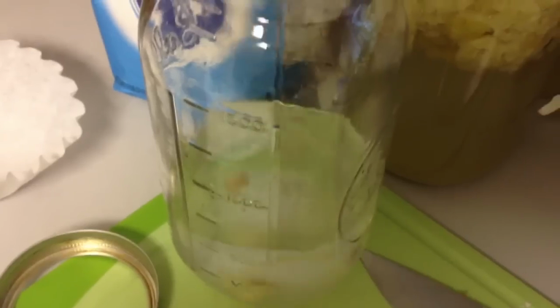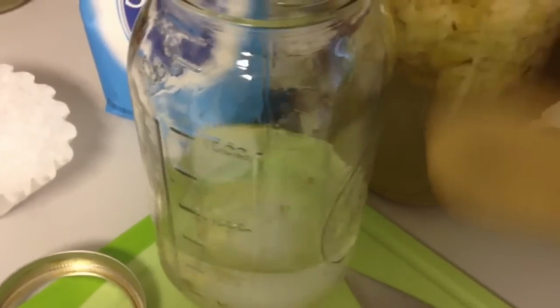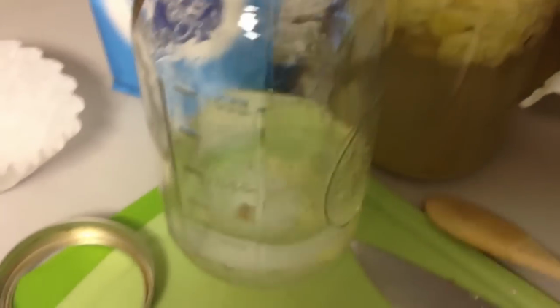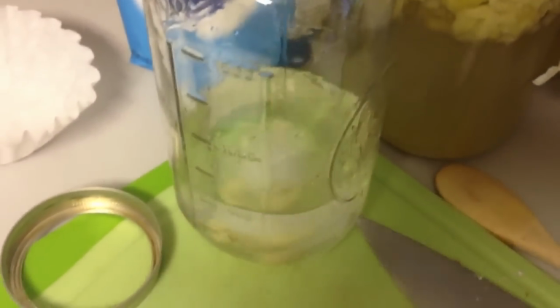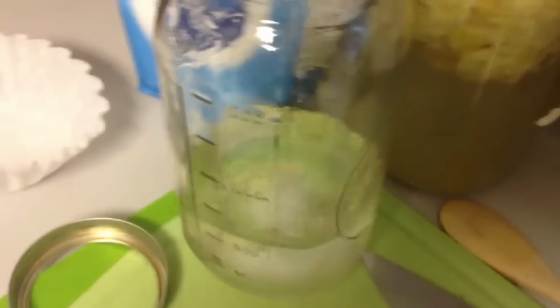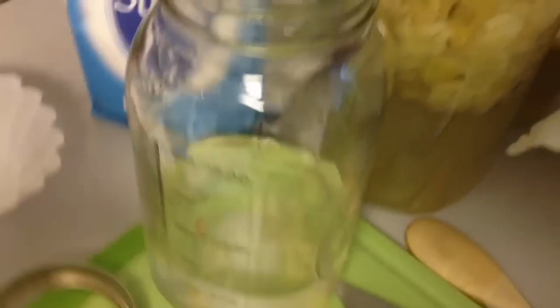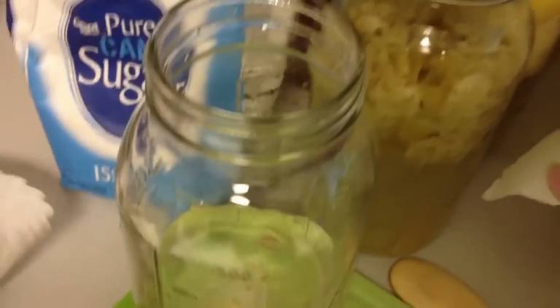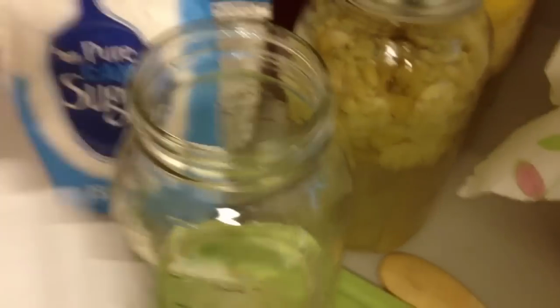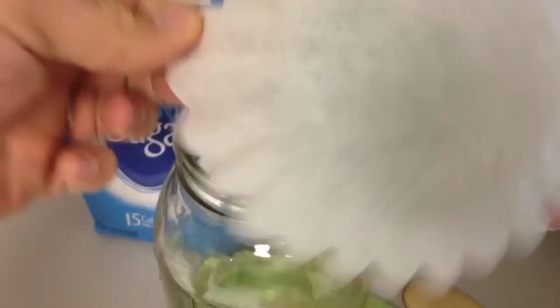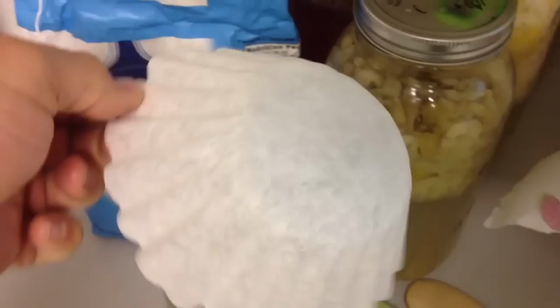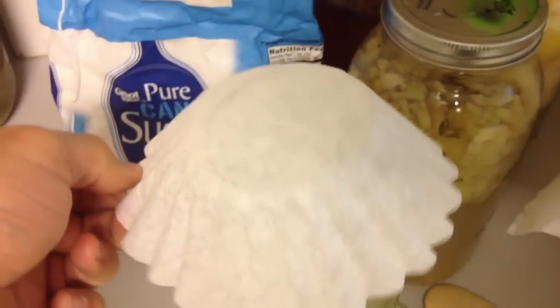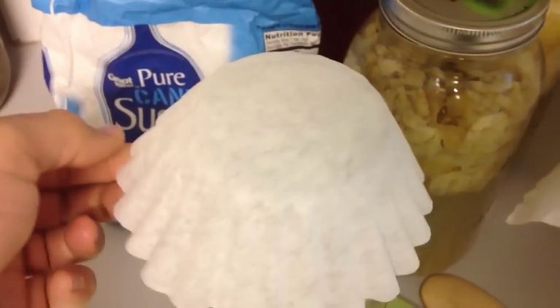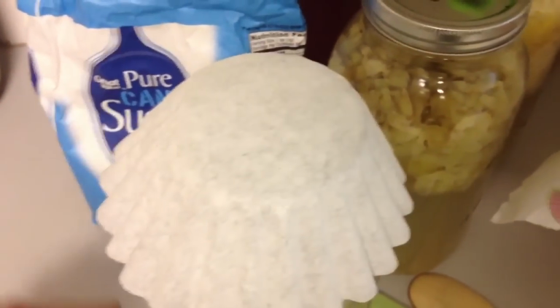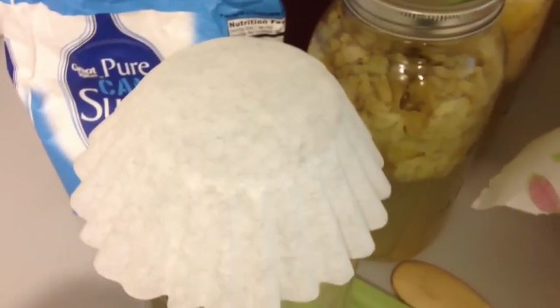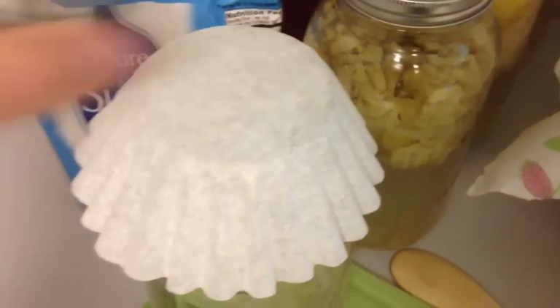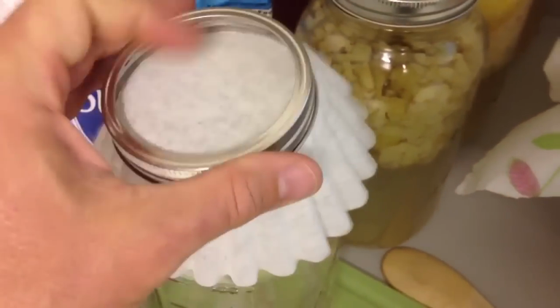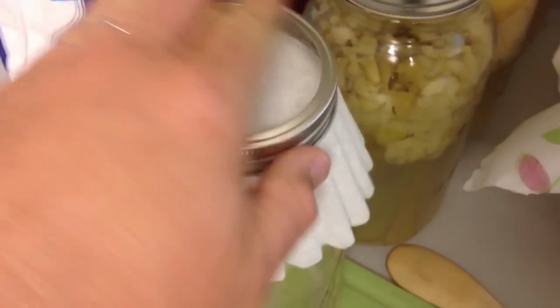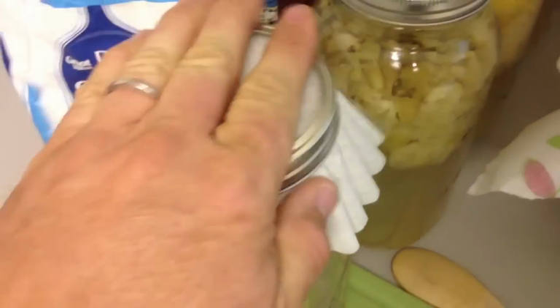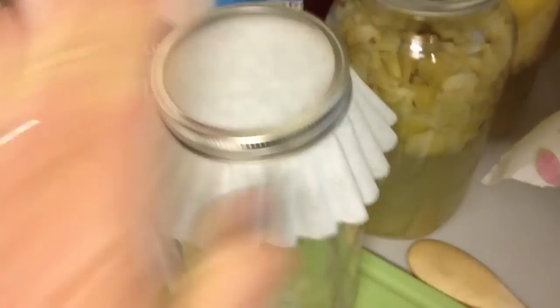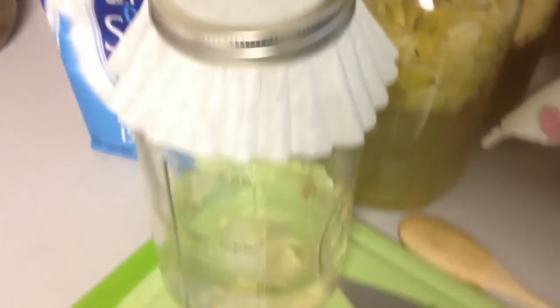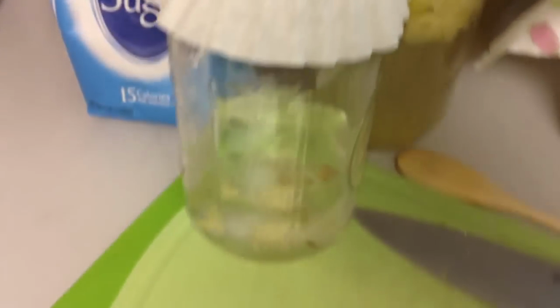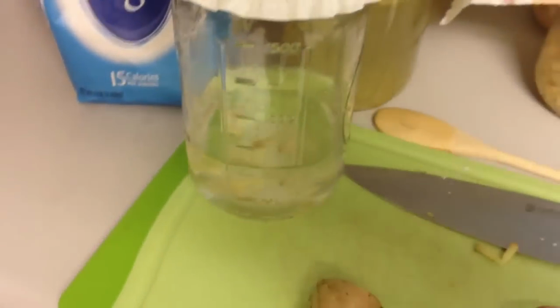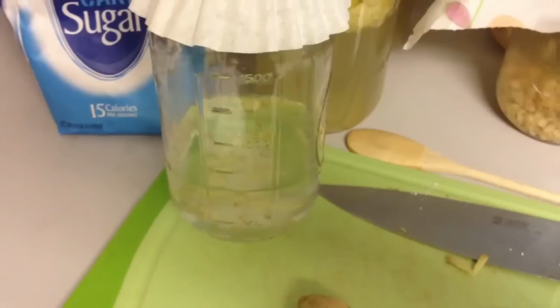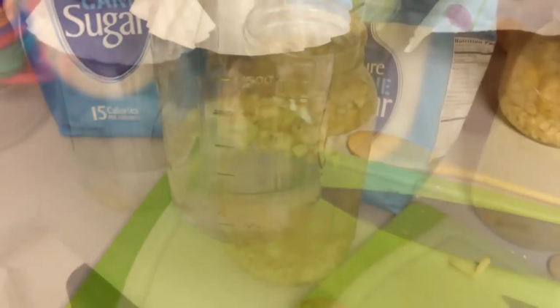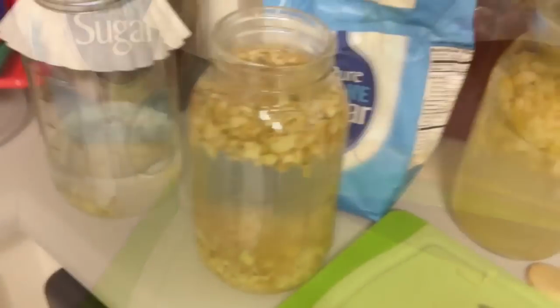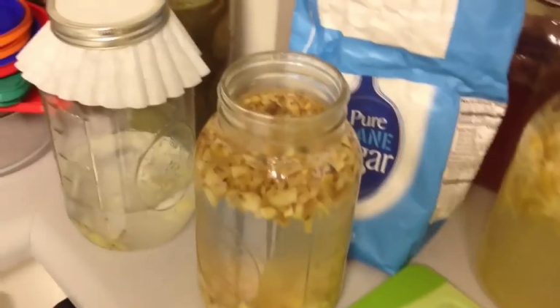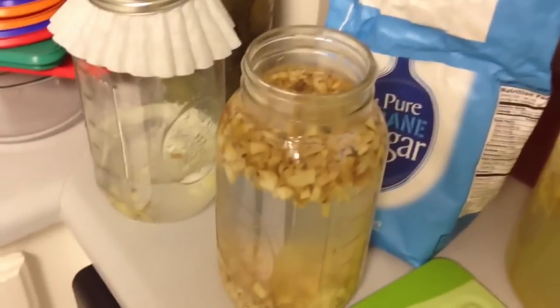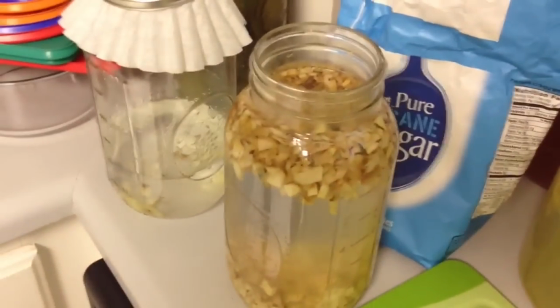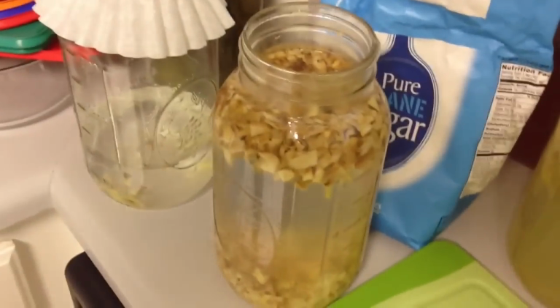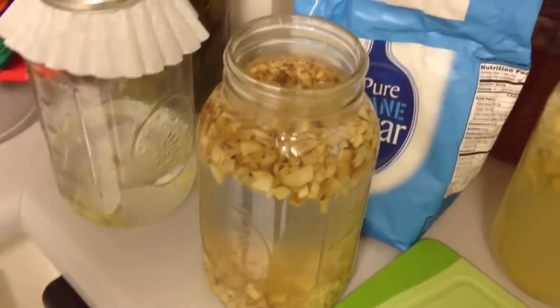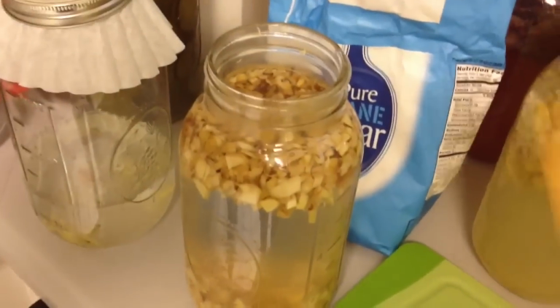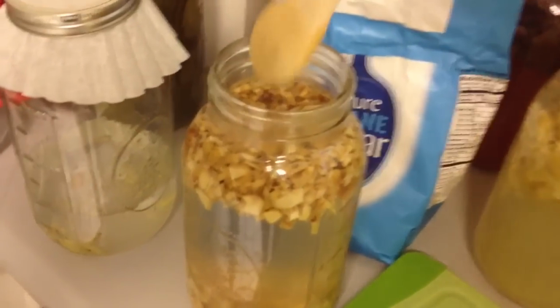You need to feed it and stir it every single day. Now ginger bugs love to have some oxygen, so we're going to cover it up with a coffee filter and secure it. That way bugs don't get in it, but it can still breathe. In three days, your ginger bug will be ready to go.